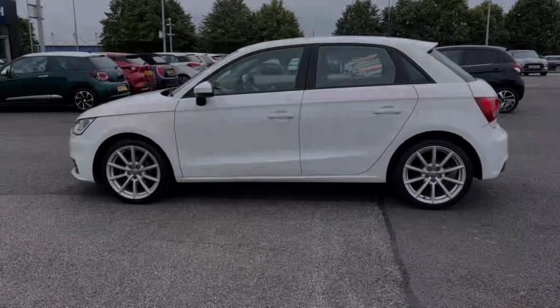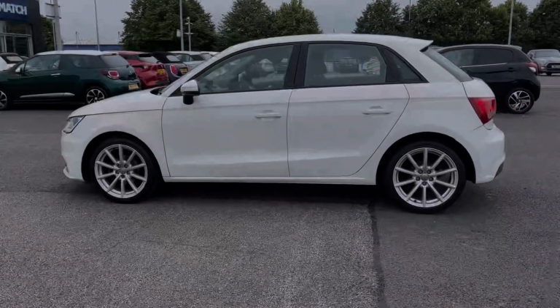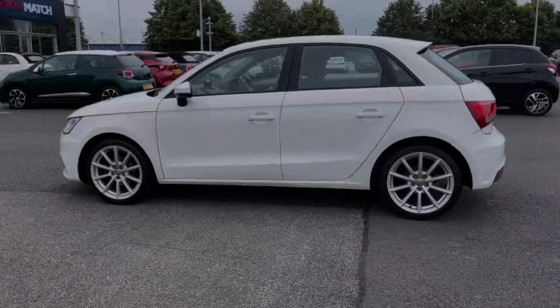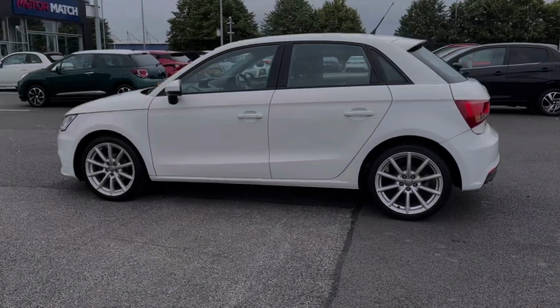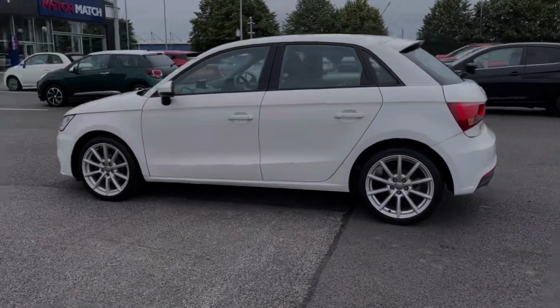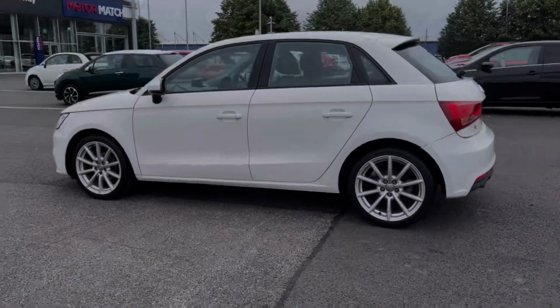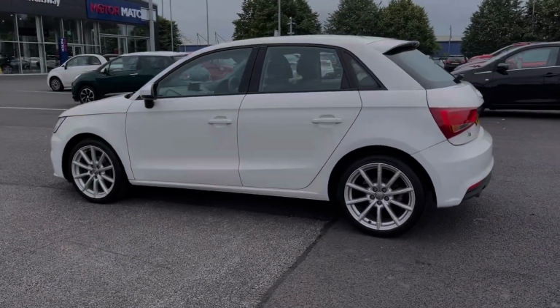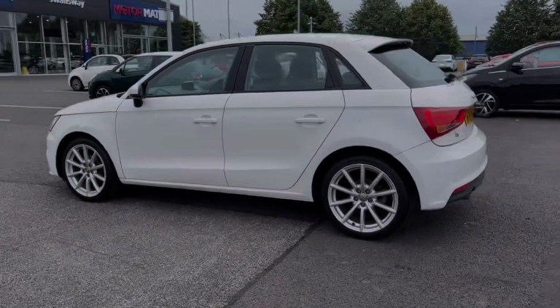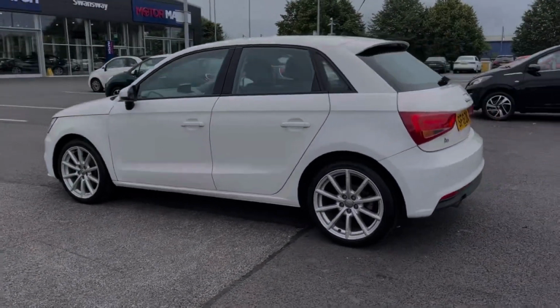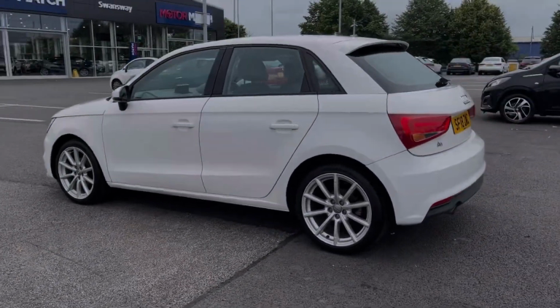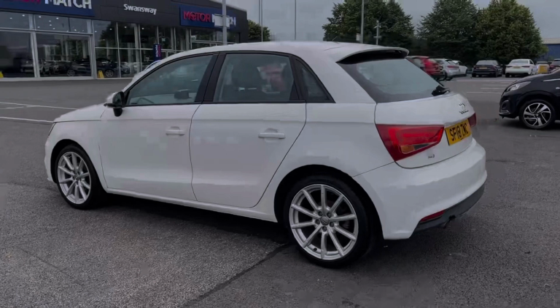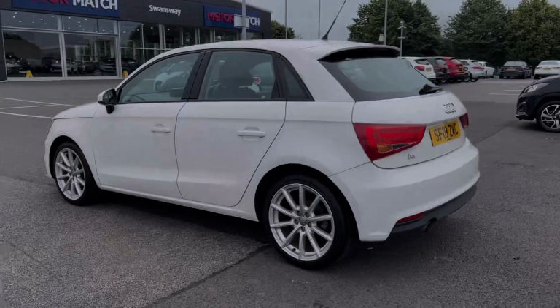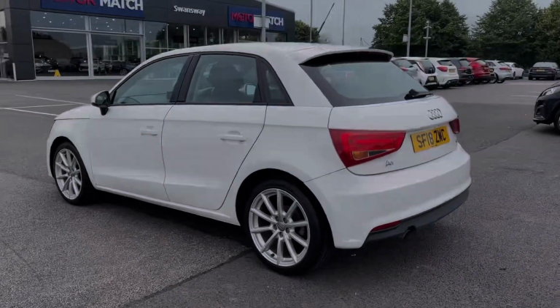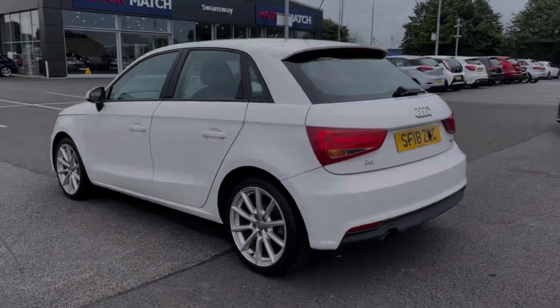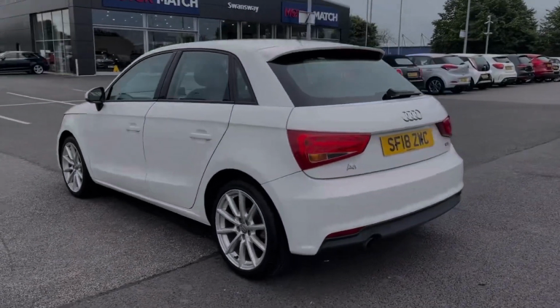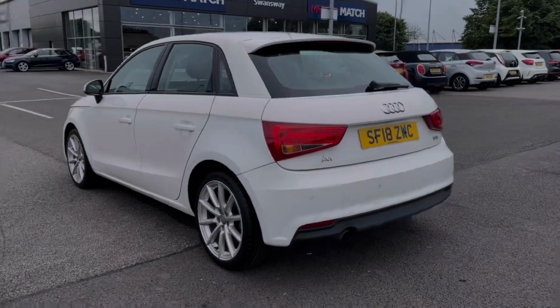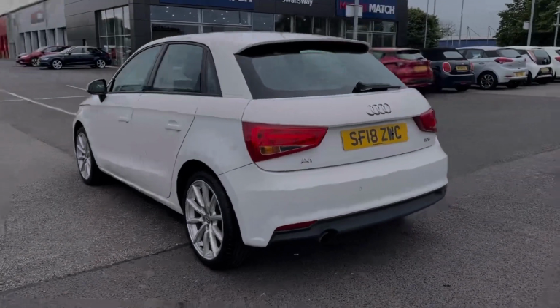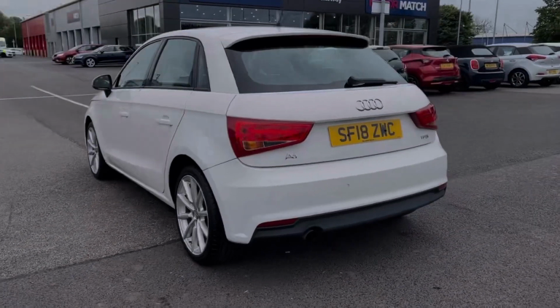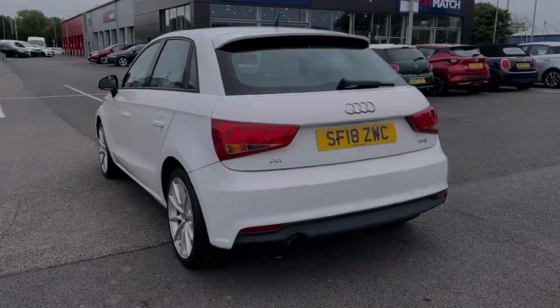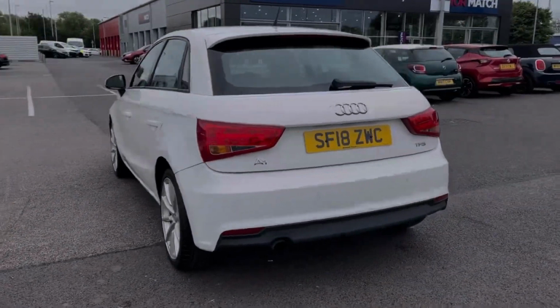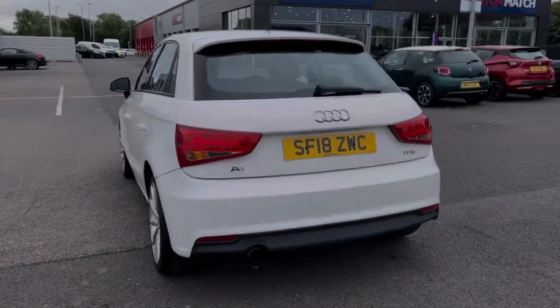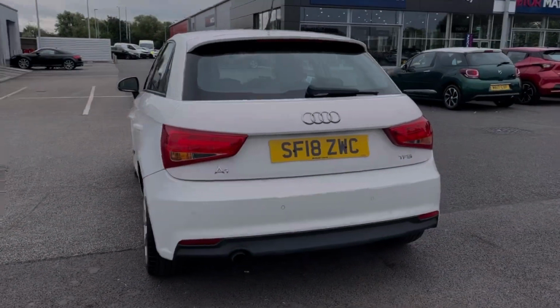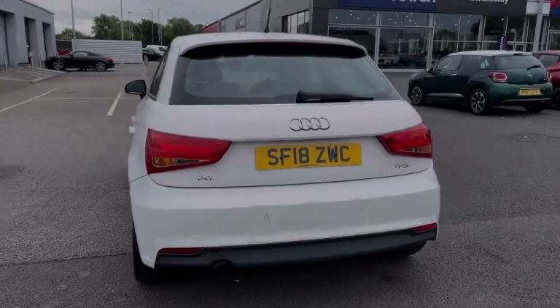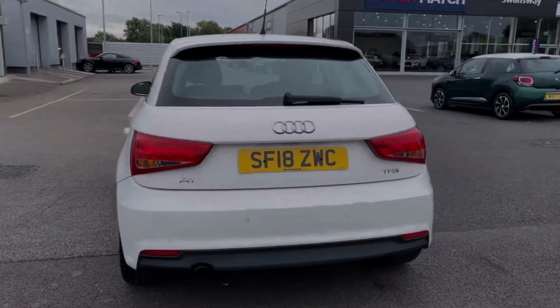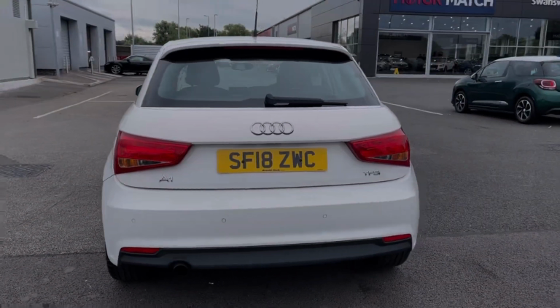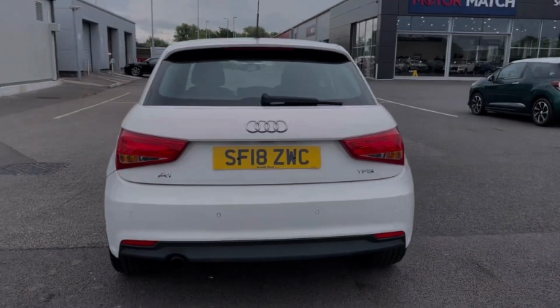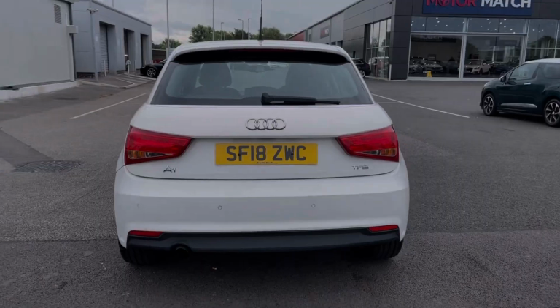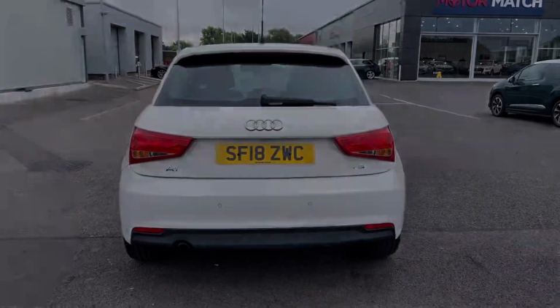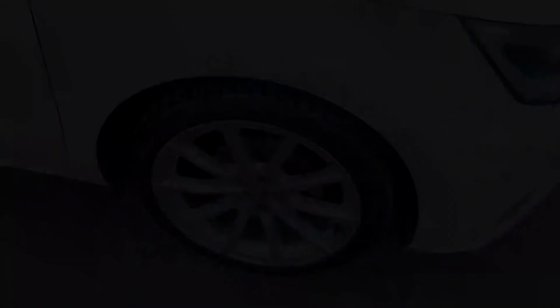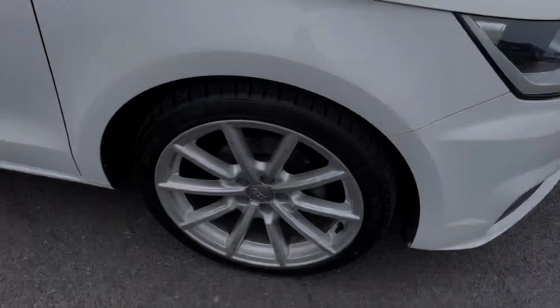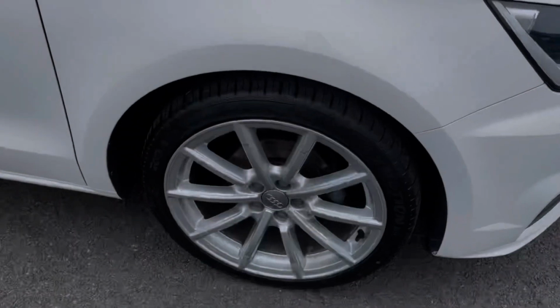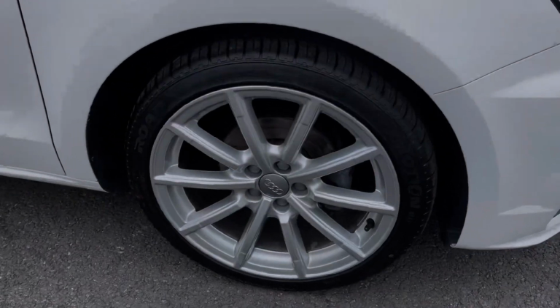It also comes with services by Audi, completed at 15,000 and 20,000 miles. The car is finished in the sleek shell white gloss paintwork and some of the key exterior features include the